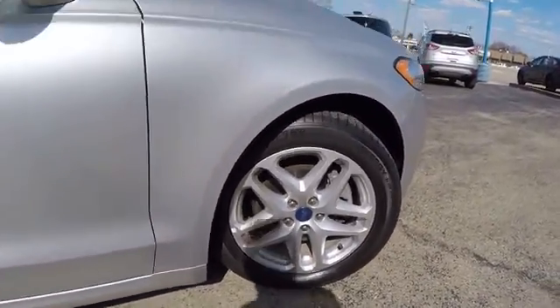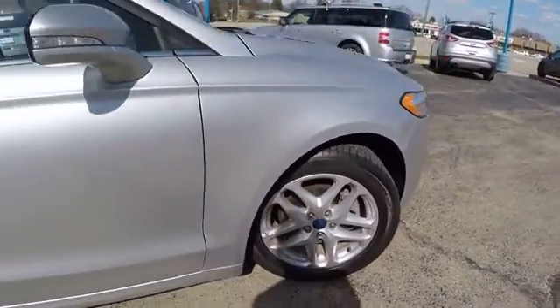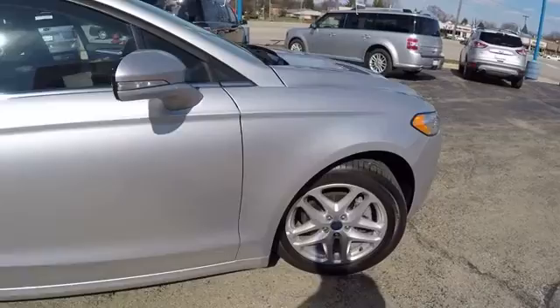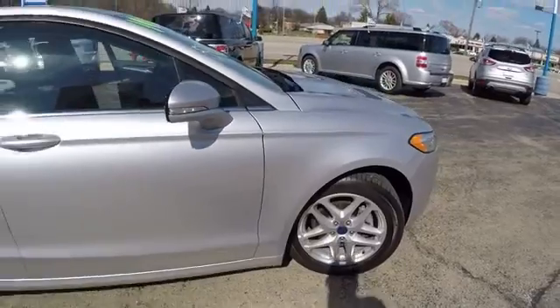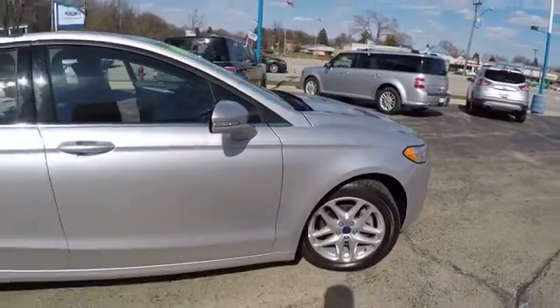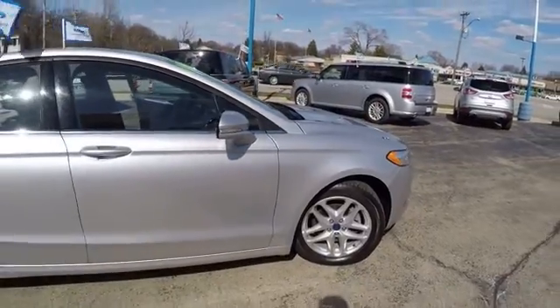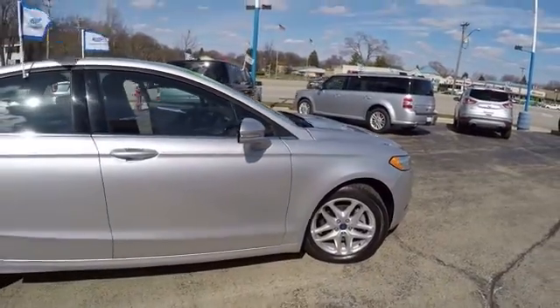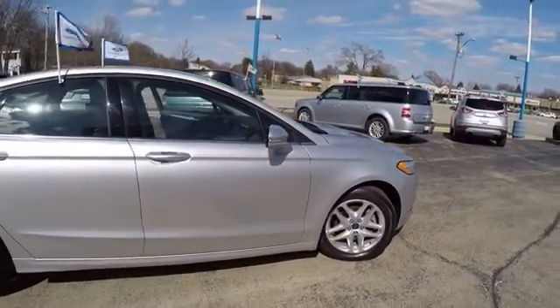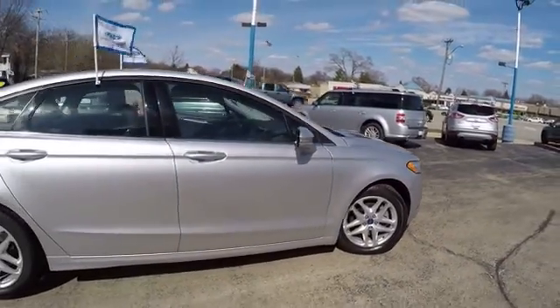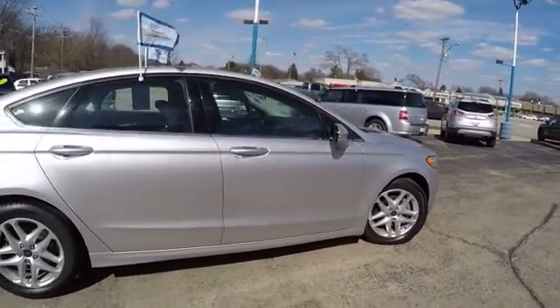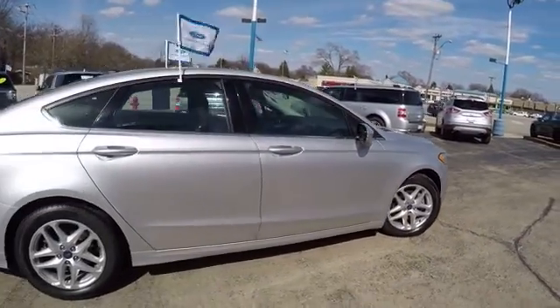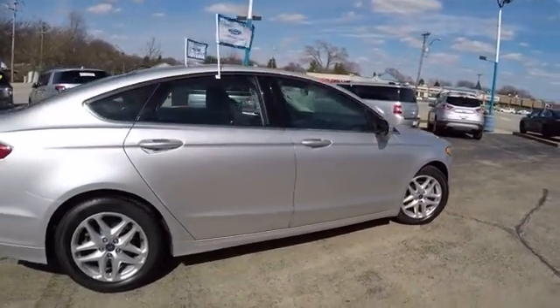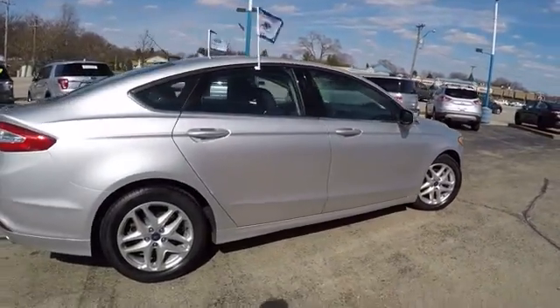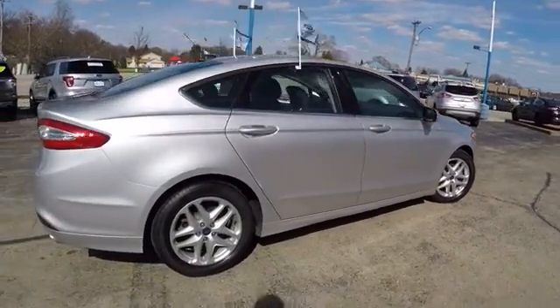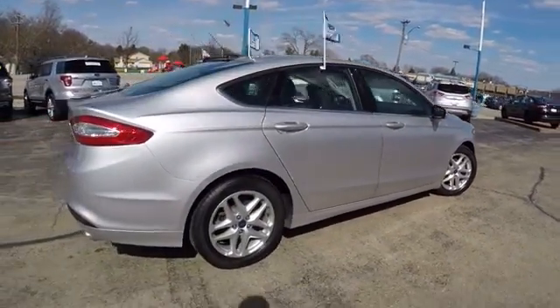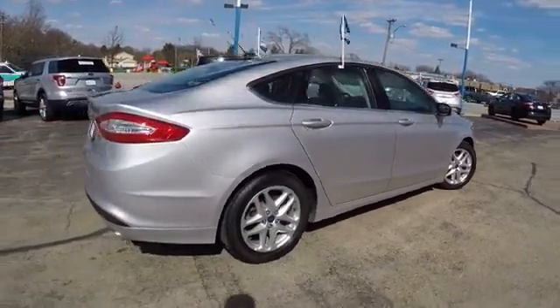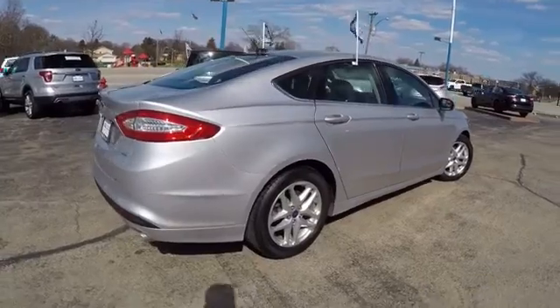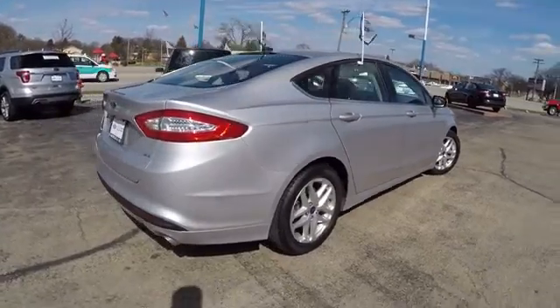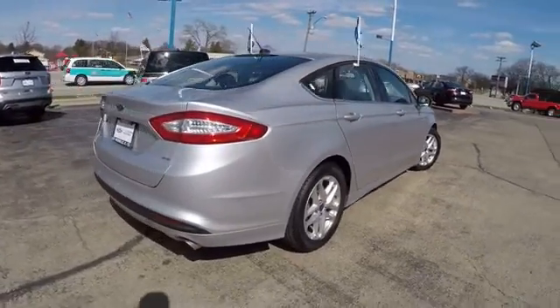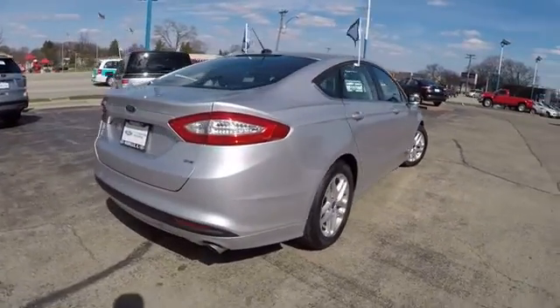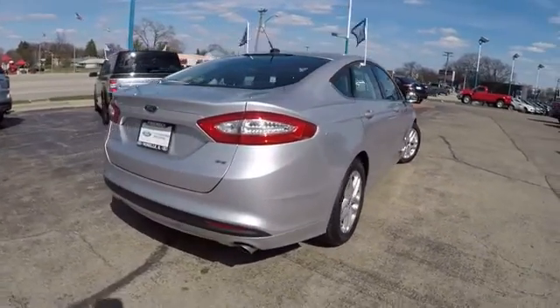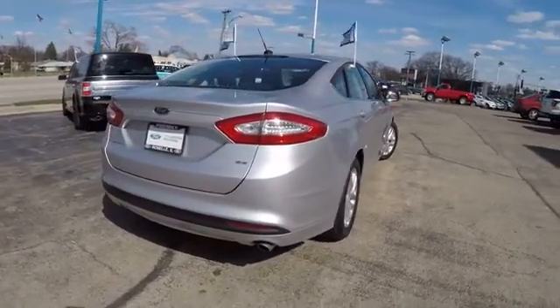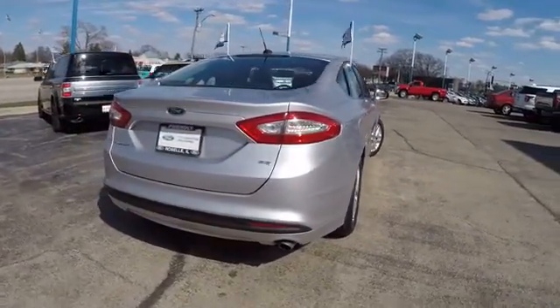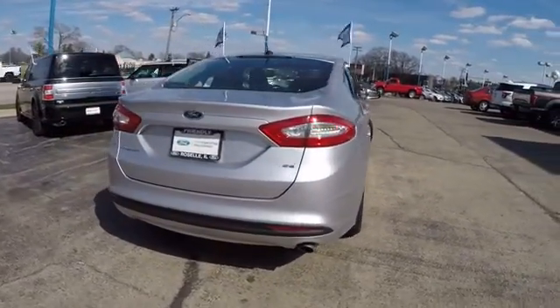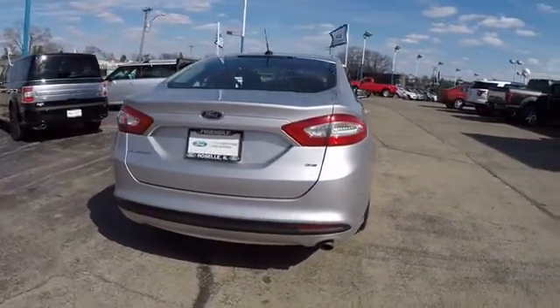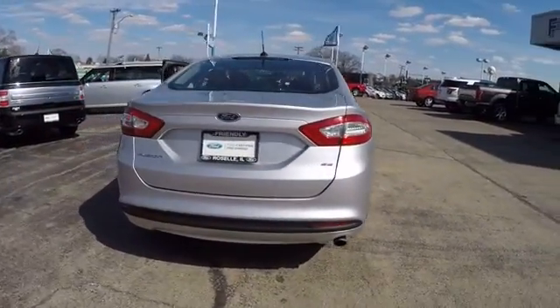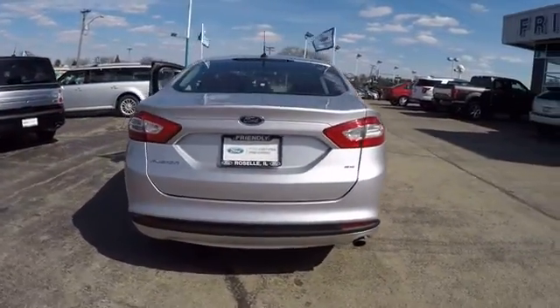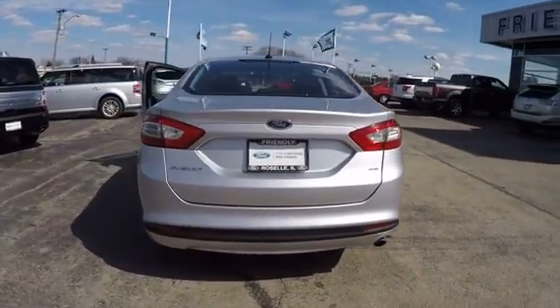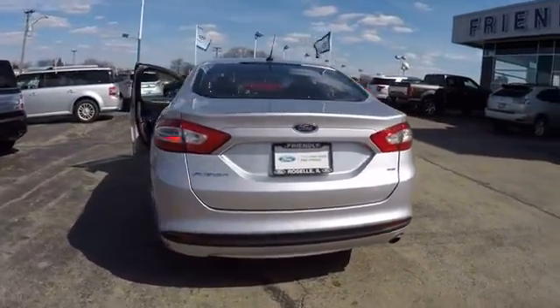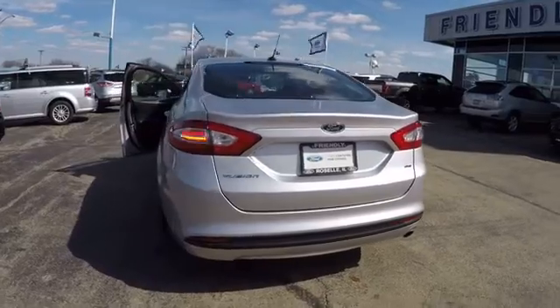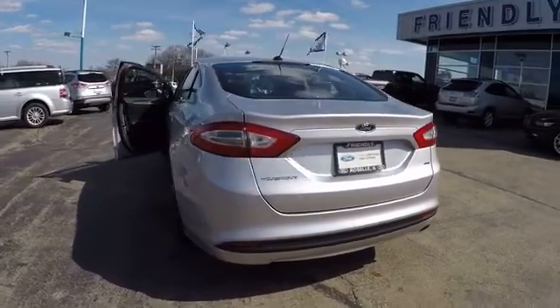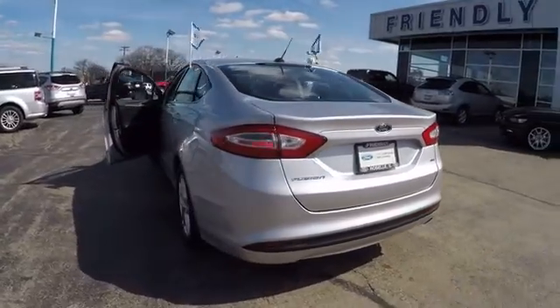Keyless entry, traction control, steering wheel audio control, anti-lock braking system, stability control, Bluetooth, power steering, adjustable steering wheel, driver airbag, cruise control.